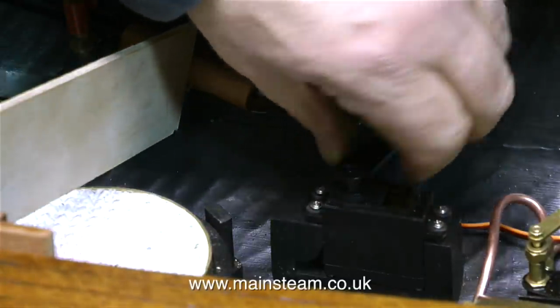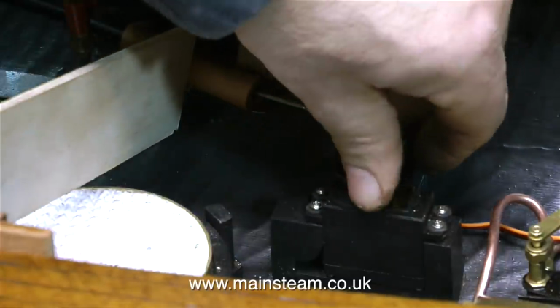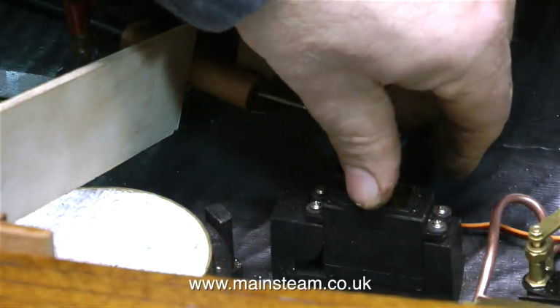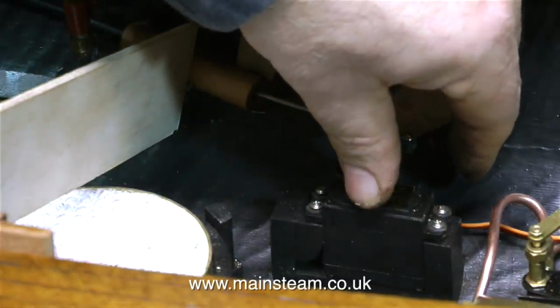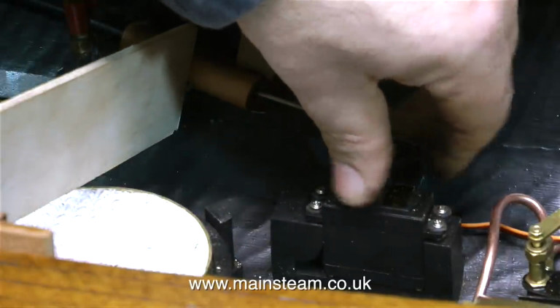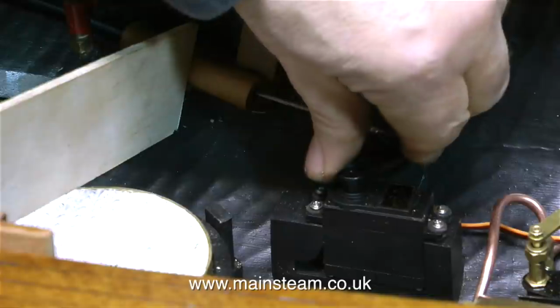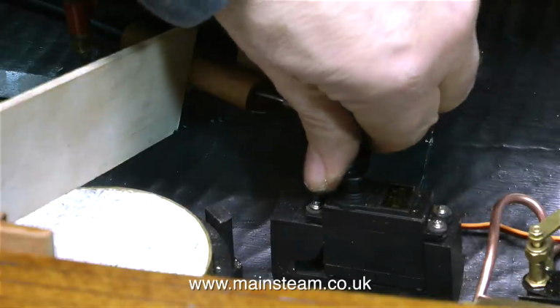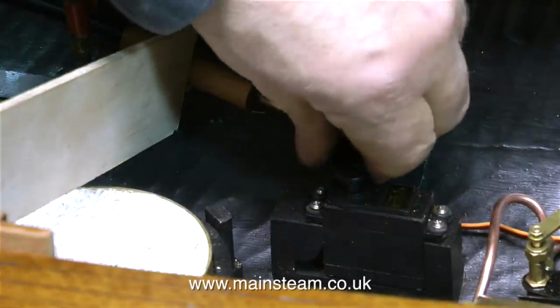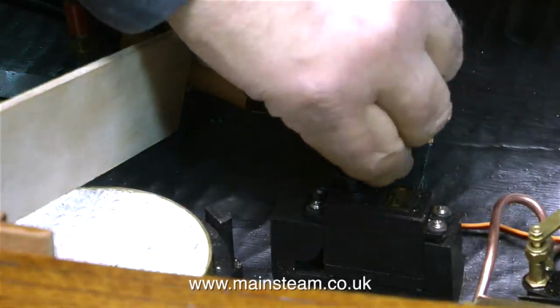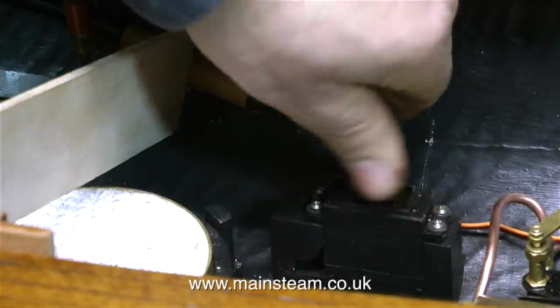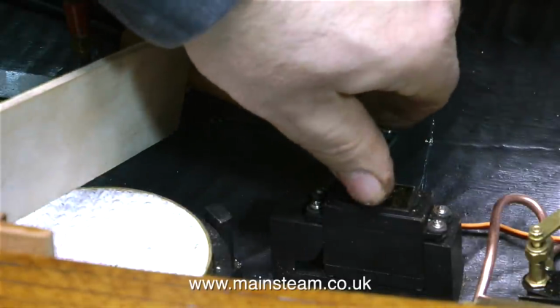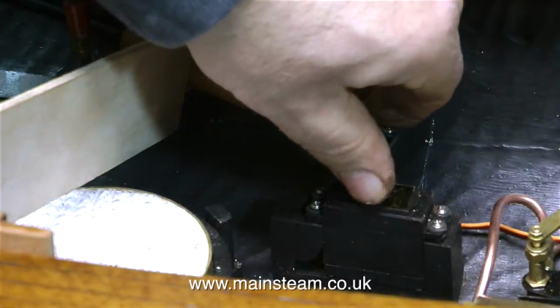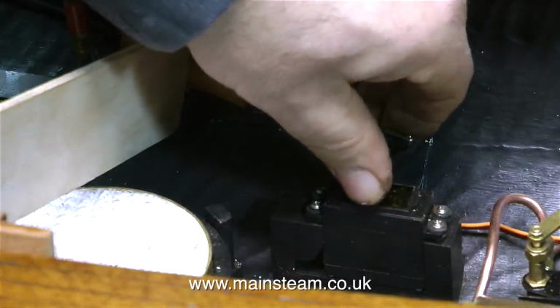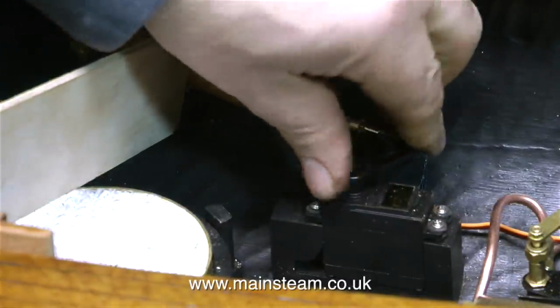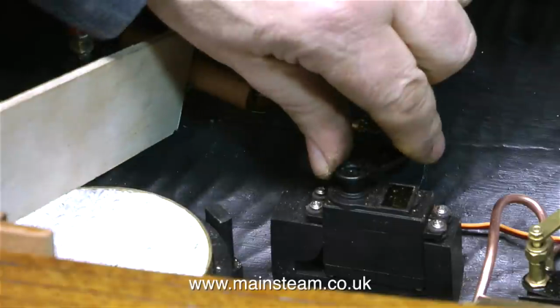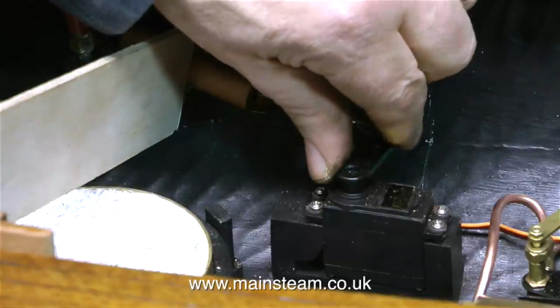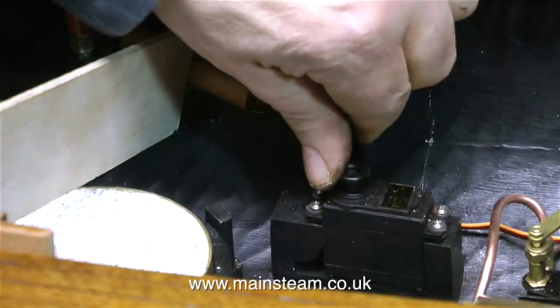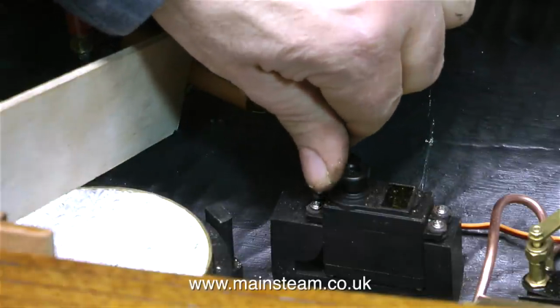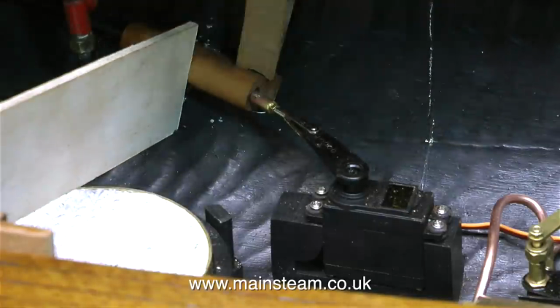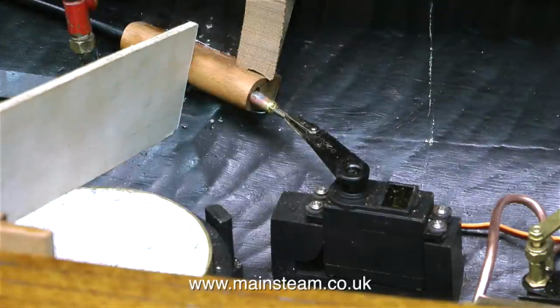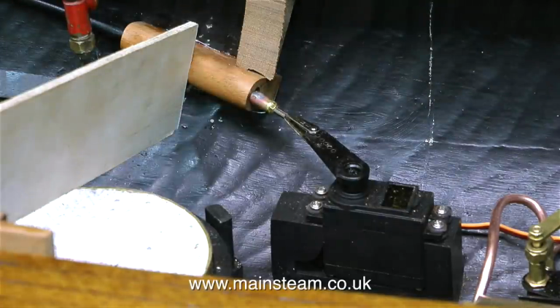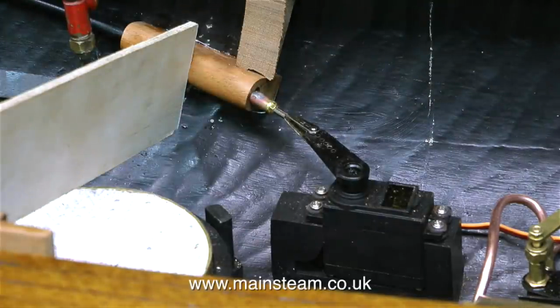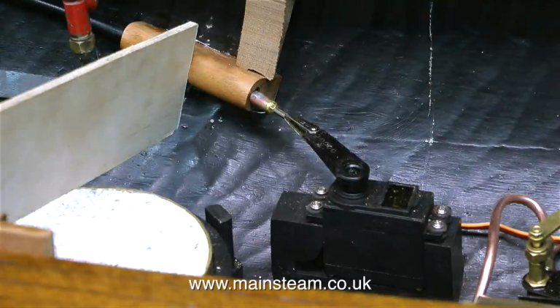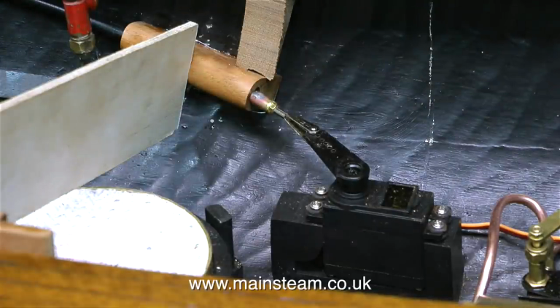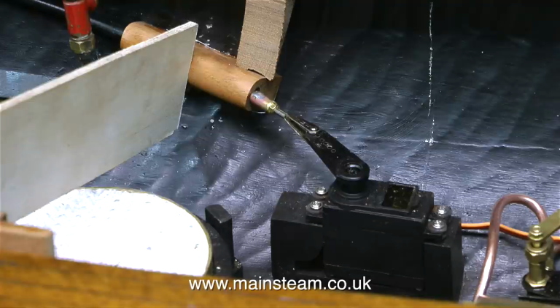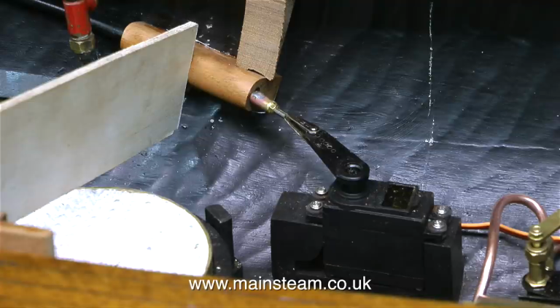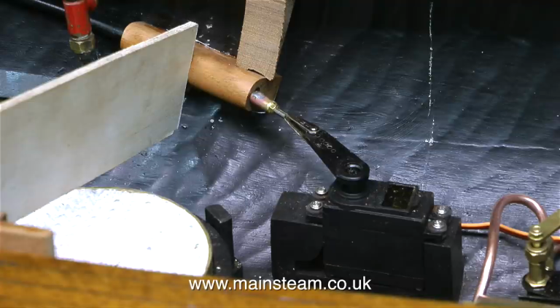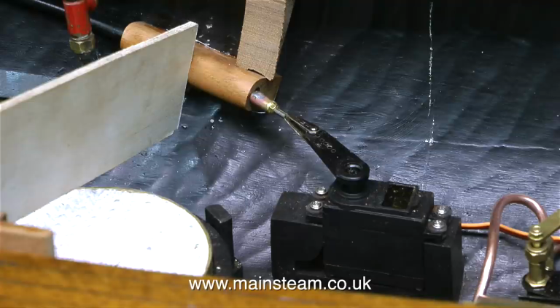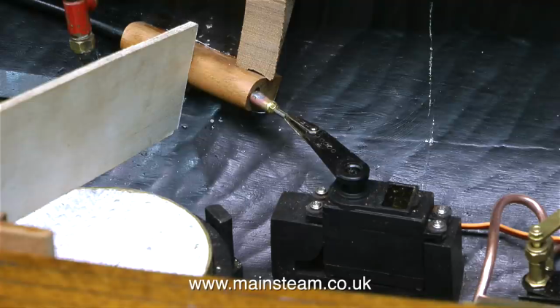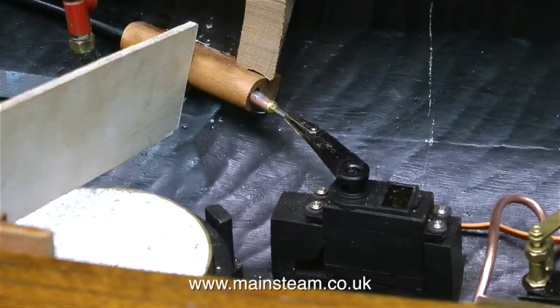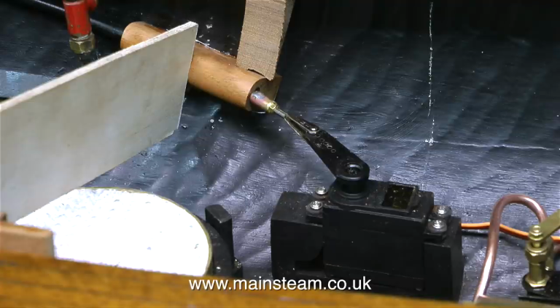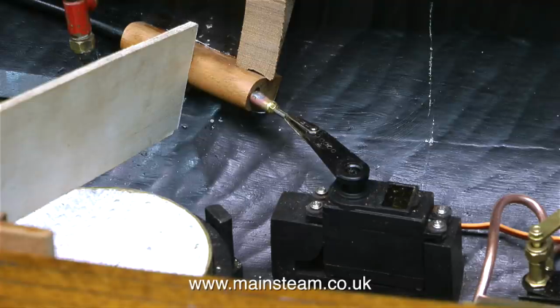By moving the servo back and forth with my hand — which obscures the picture somewhat, but you get the principle — I'm making sure that there are no jamming points. I can't actually do it yet by radio control, because I haven't put the receiver, the battery, or the switch in position.